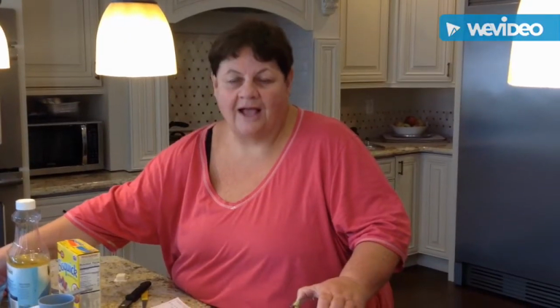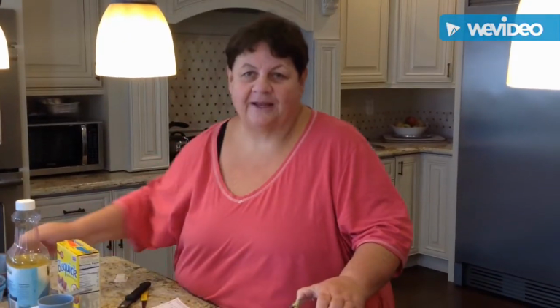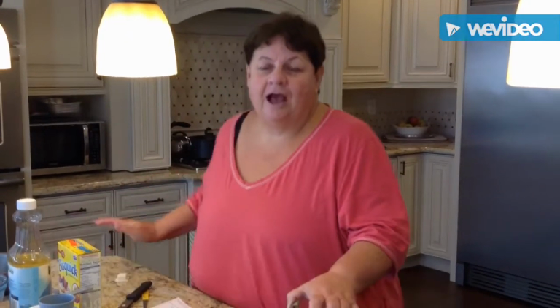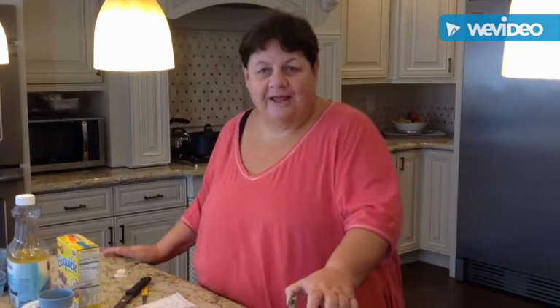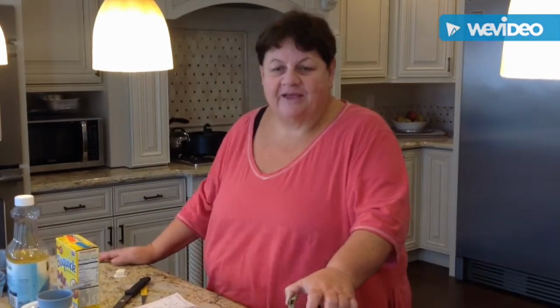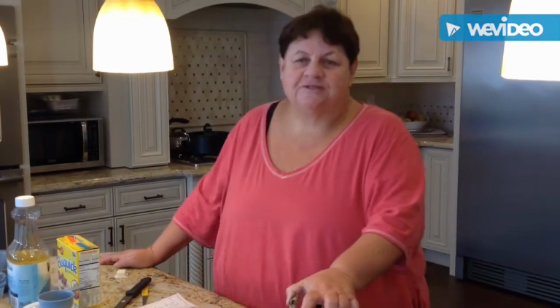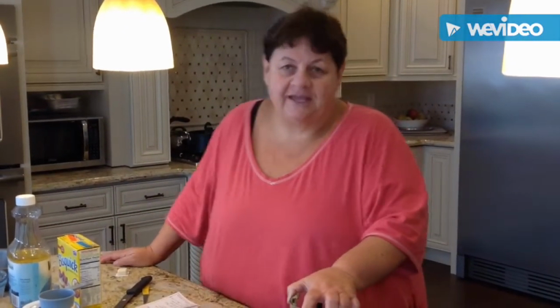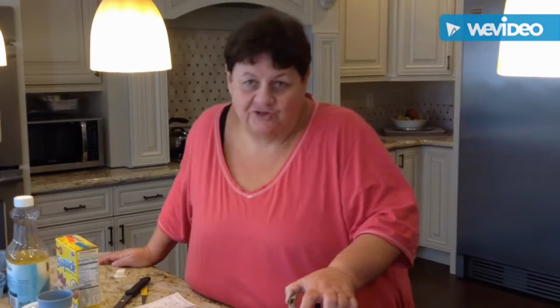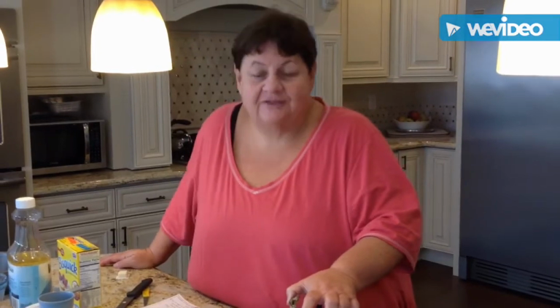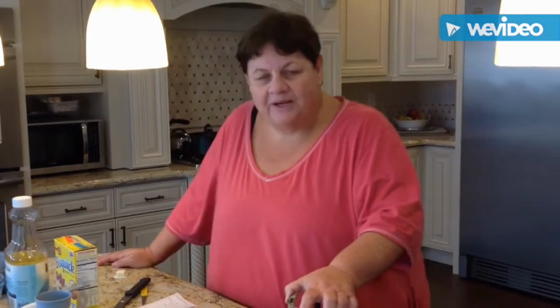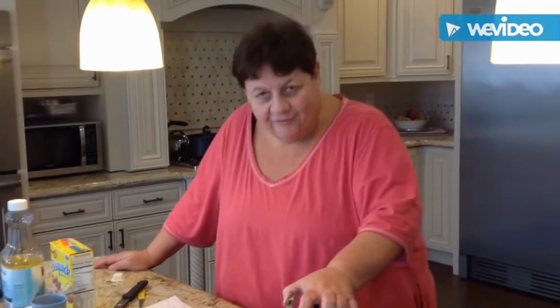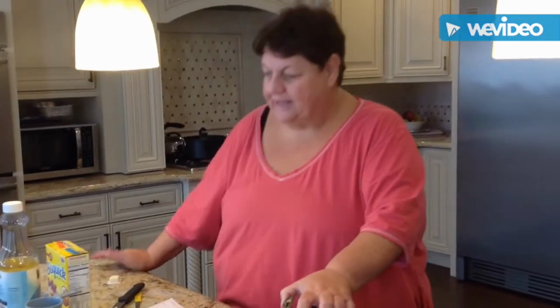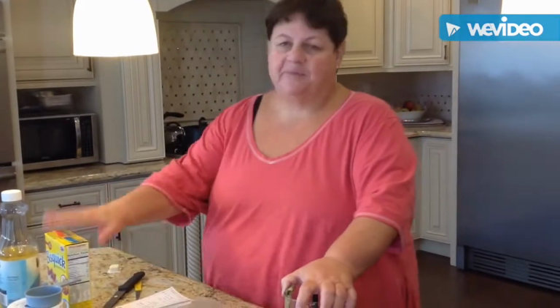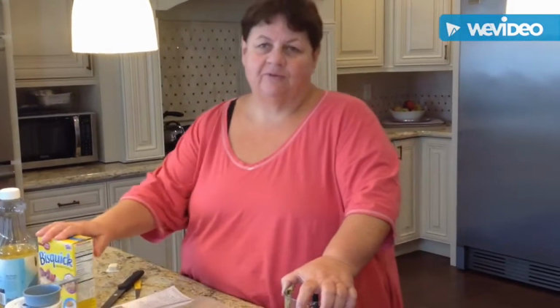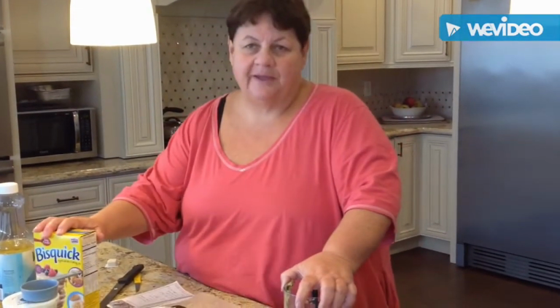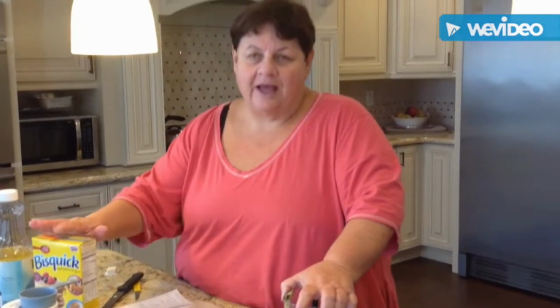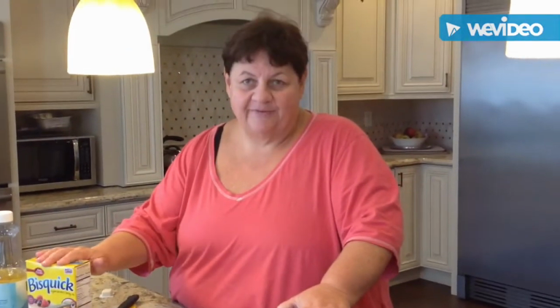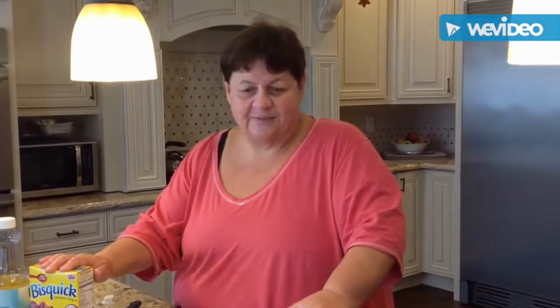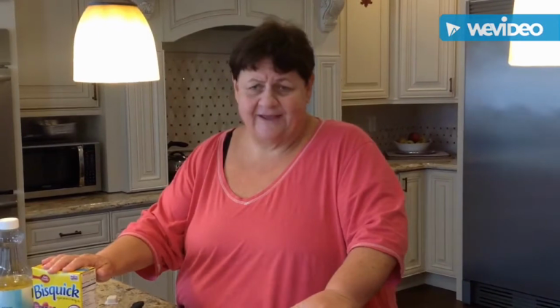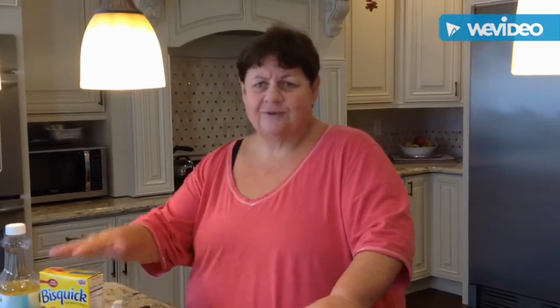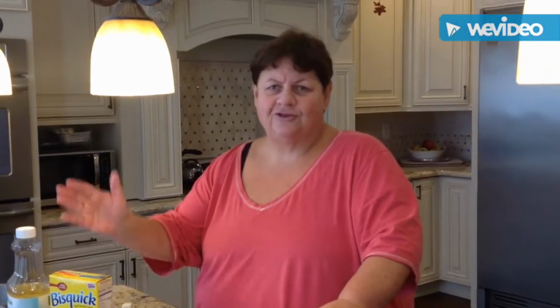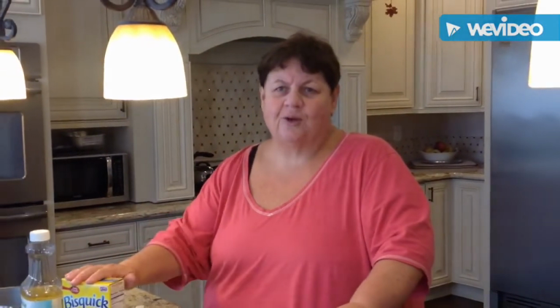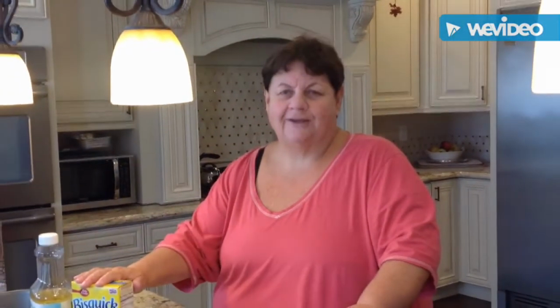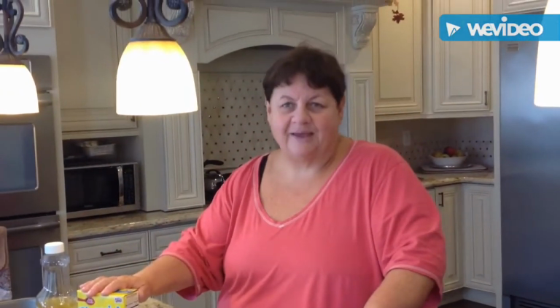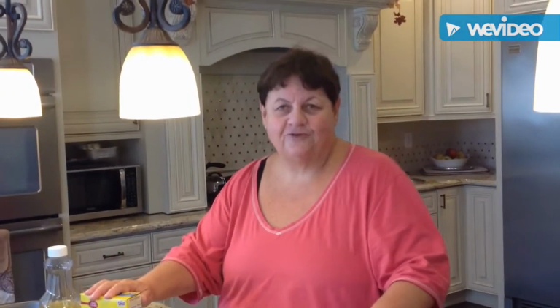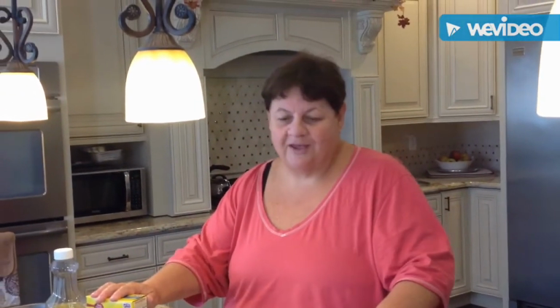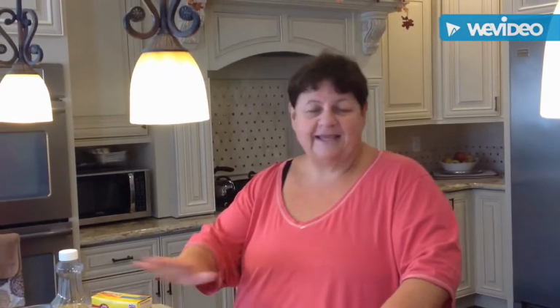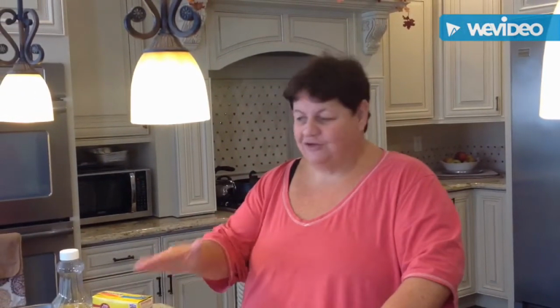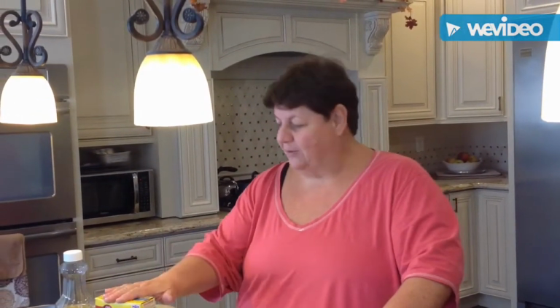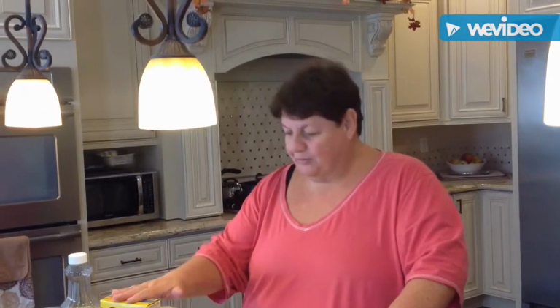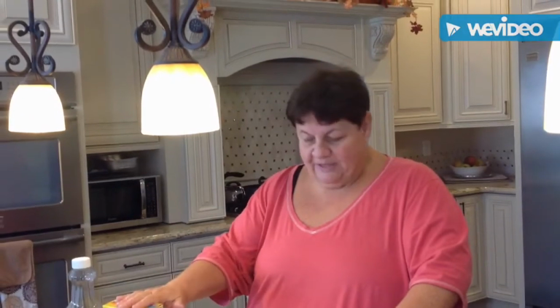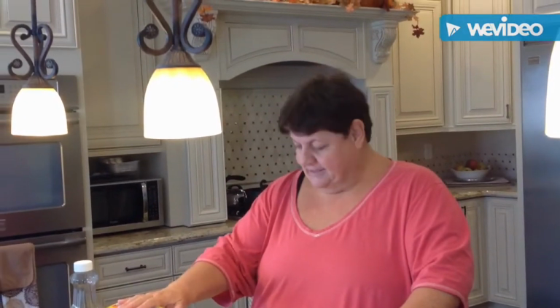Hi everybody. Today I'm going to make for you a zucchini quiche. There are so many different varieties with the Bisquick recipe. I asked somebody for the recipe the other day and they said it's great — you just go online. I've made it a few times and I keep changing it around. But the one I'm going to make today...